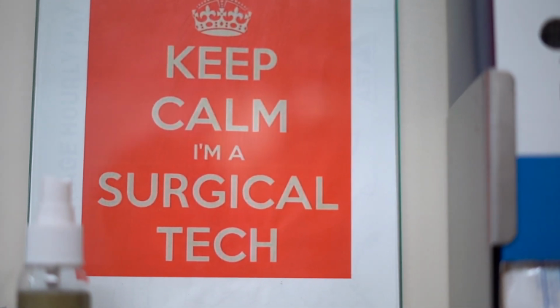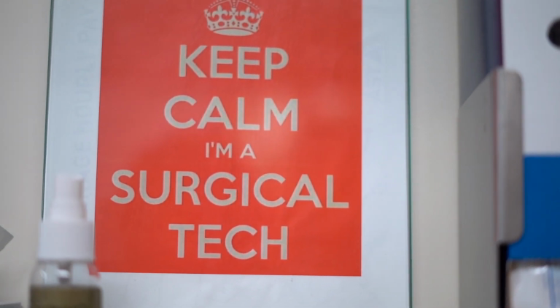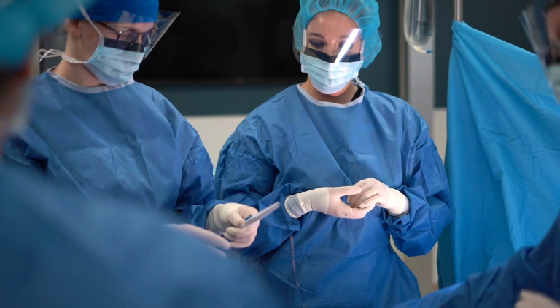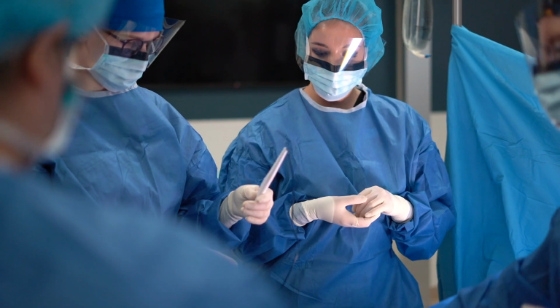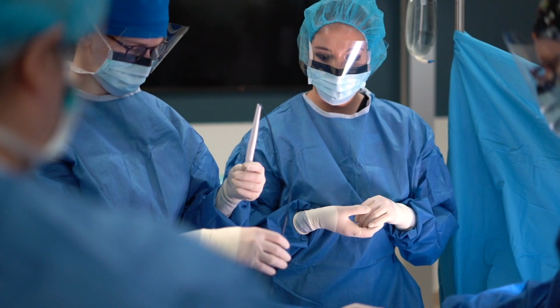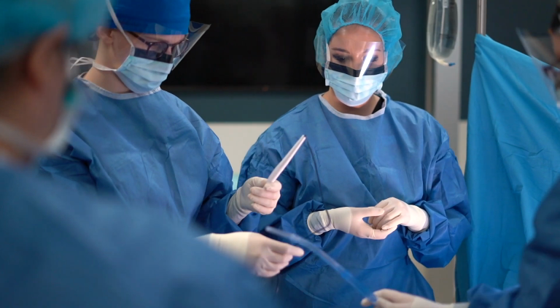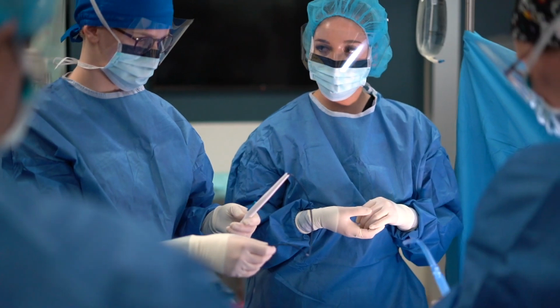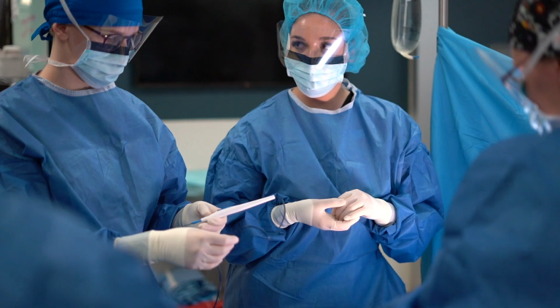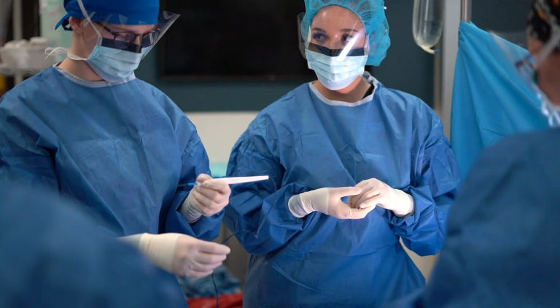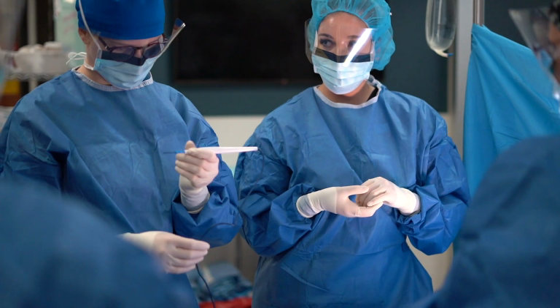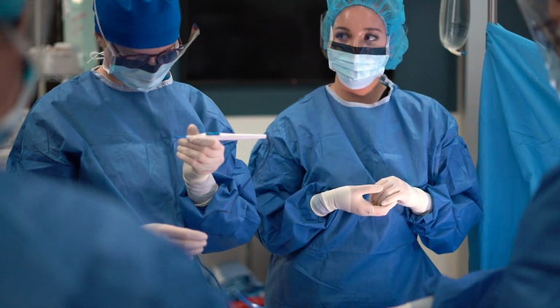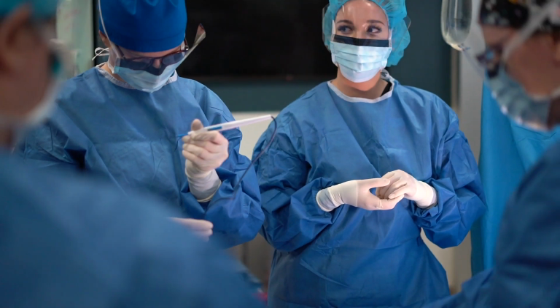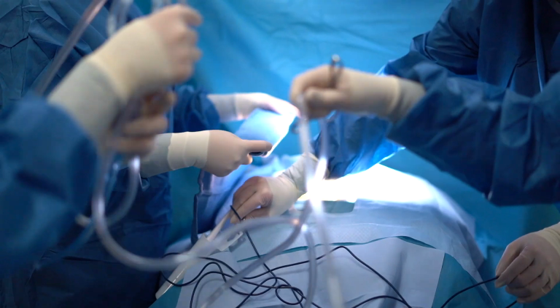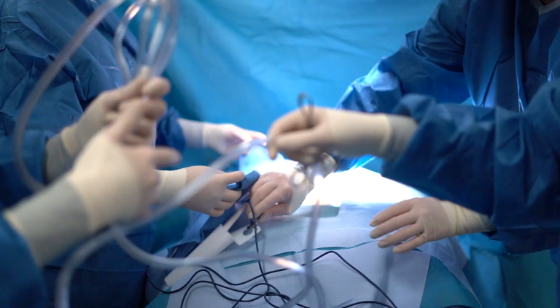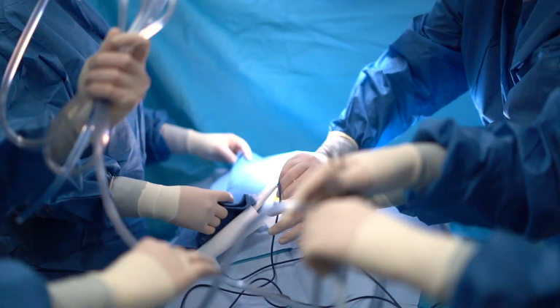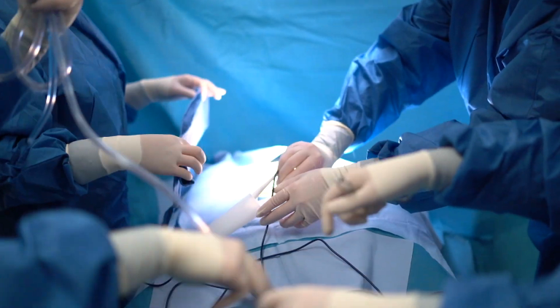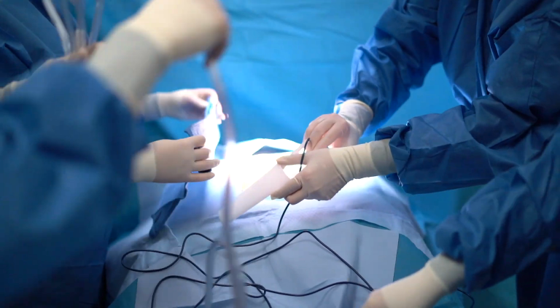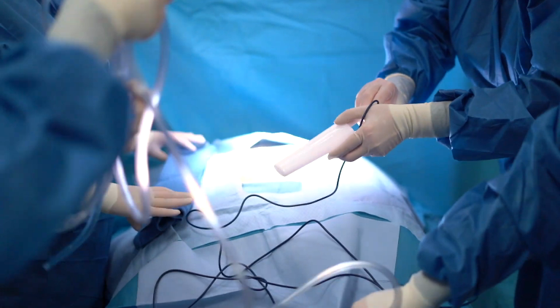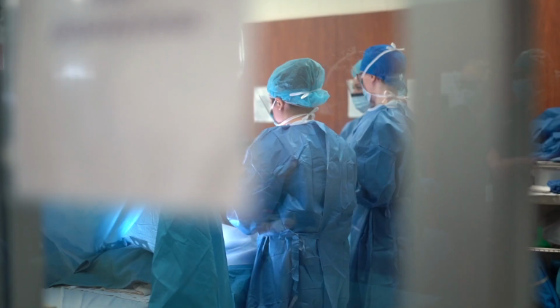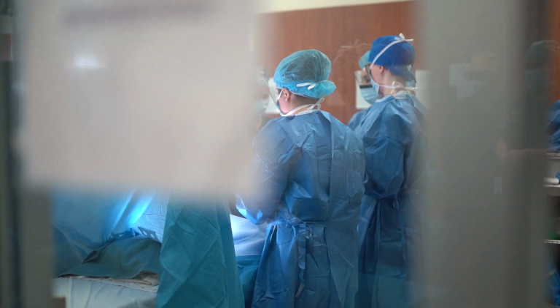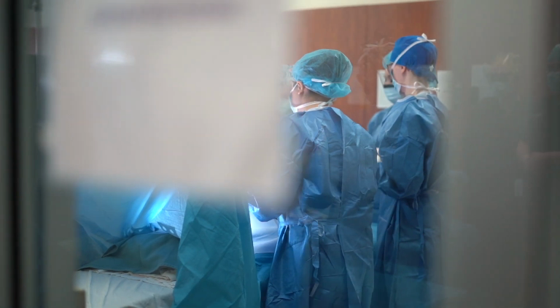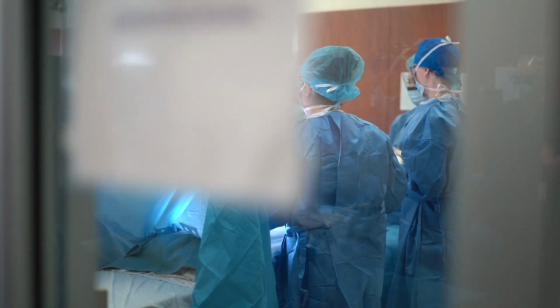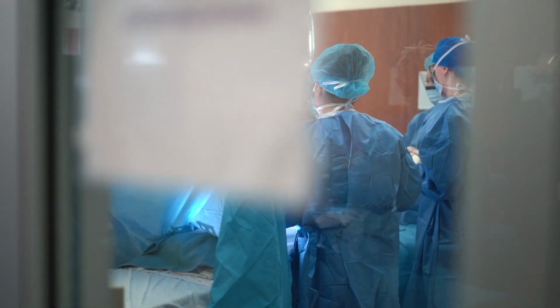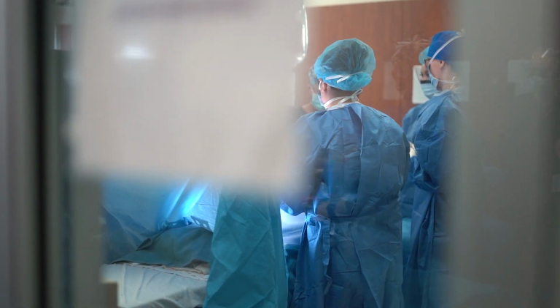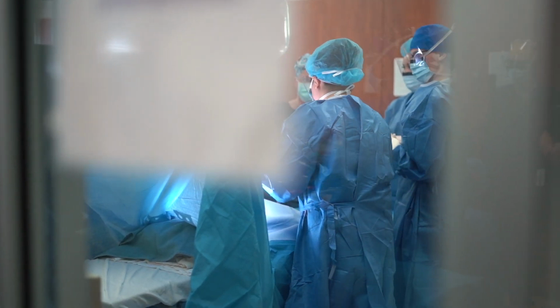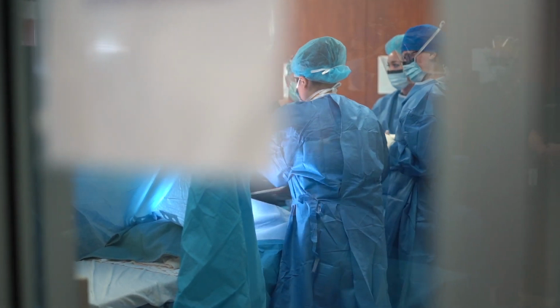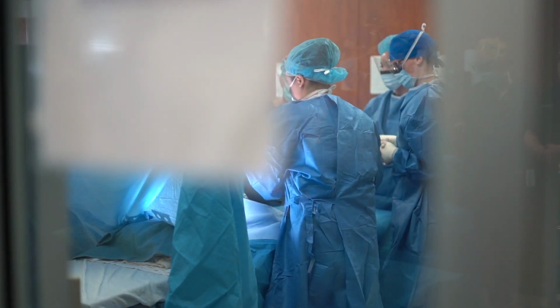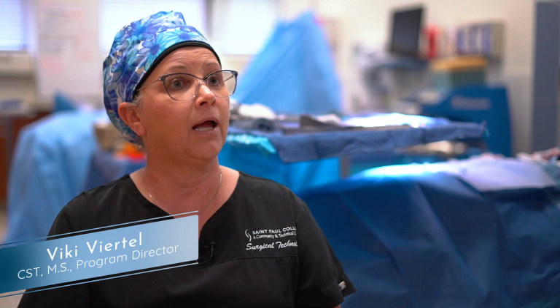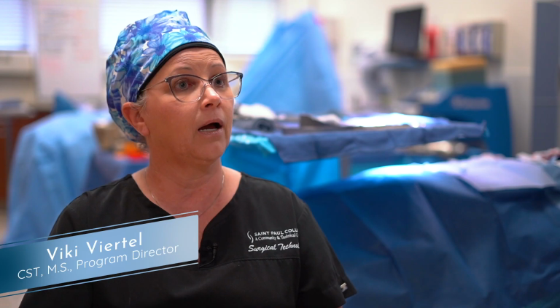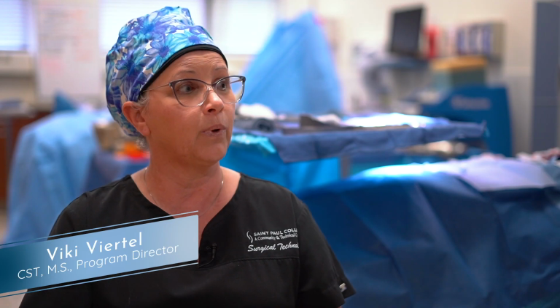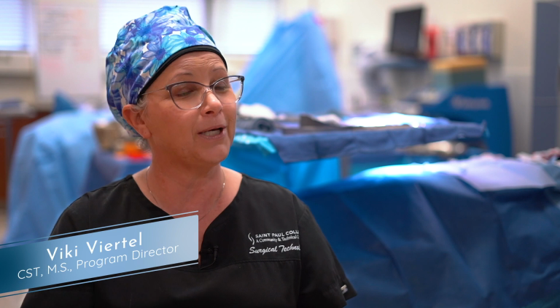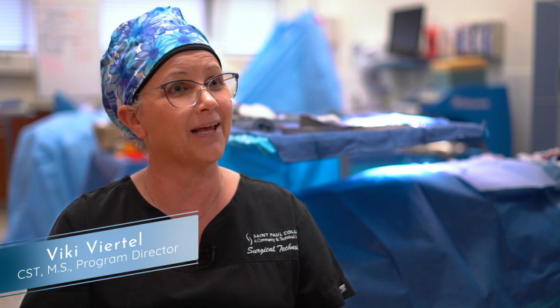The surgical technologists are there to set up the instrumentation, the specialty equipment, the drapes — getting everything ready to go. We are responsible for making sure that the patient is staying safe every step of the way, and then we get ready to do it again.